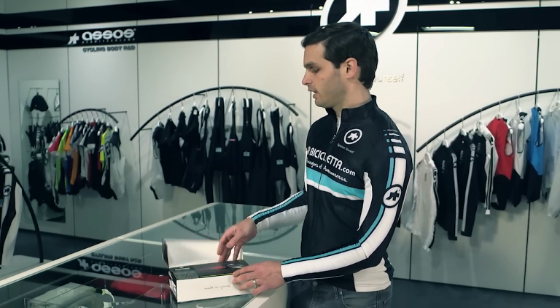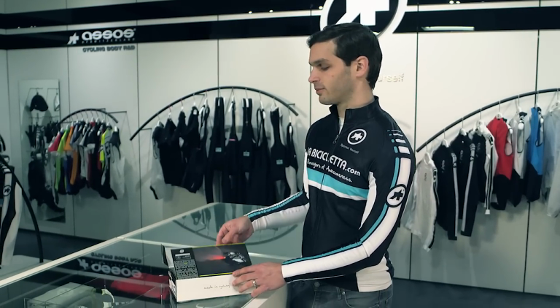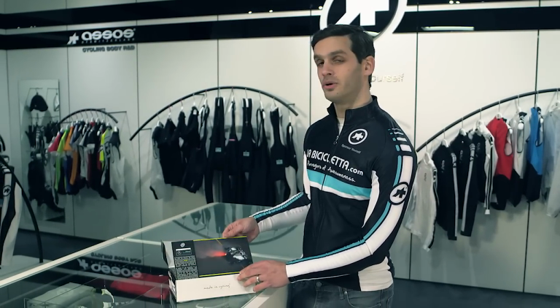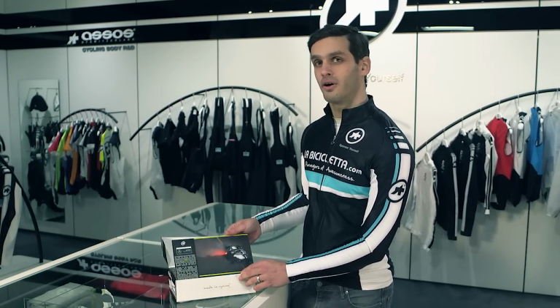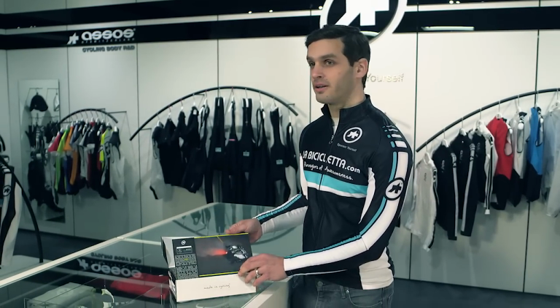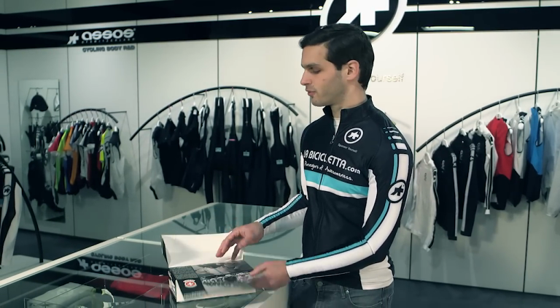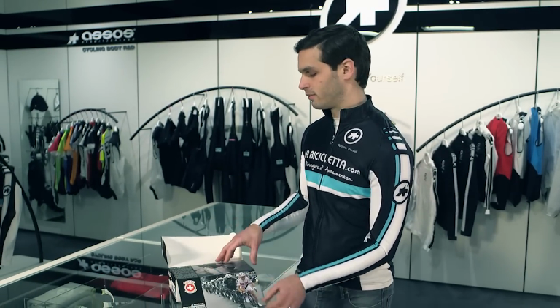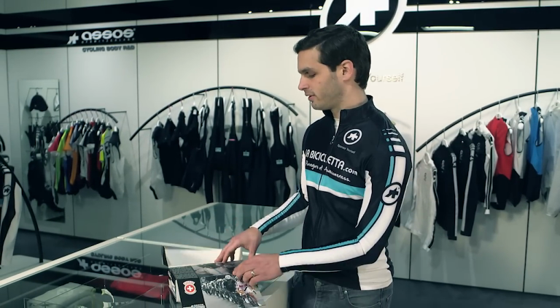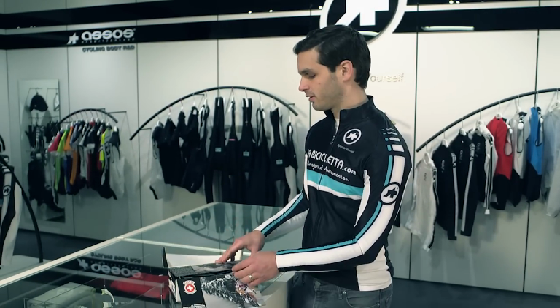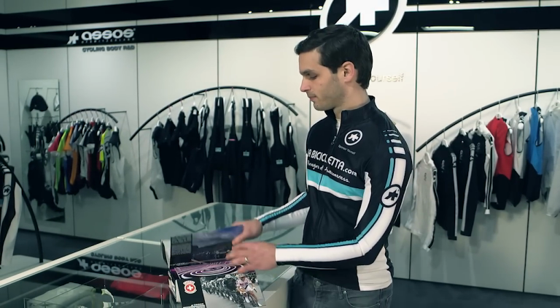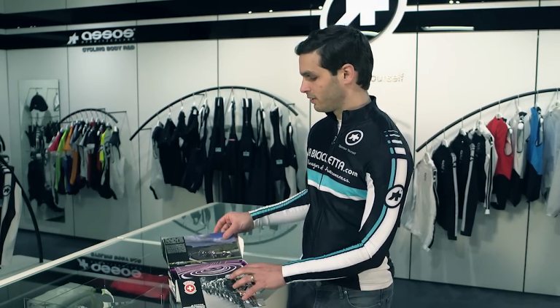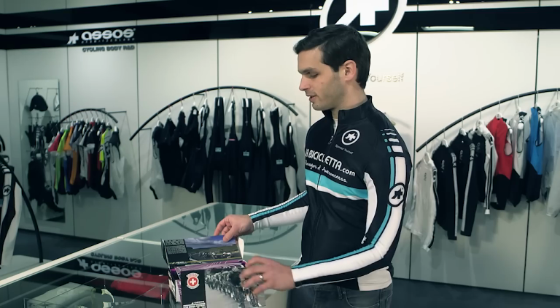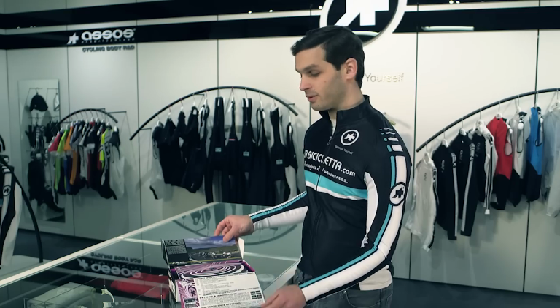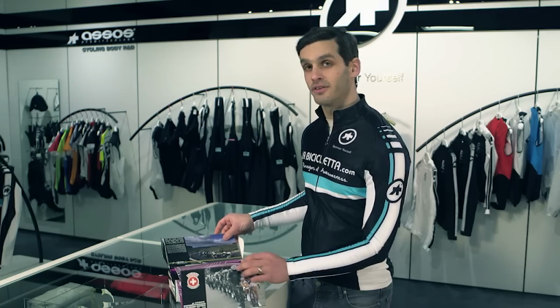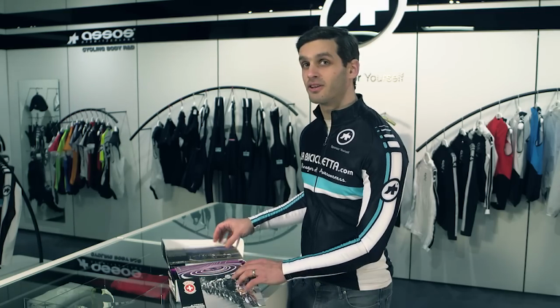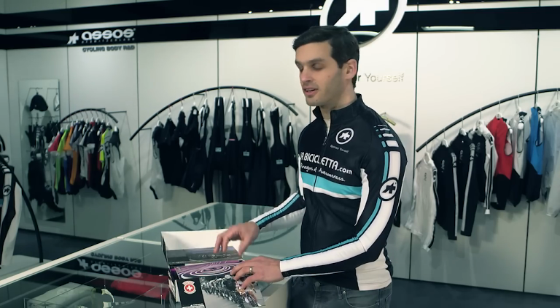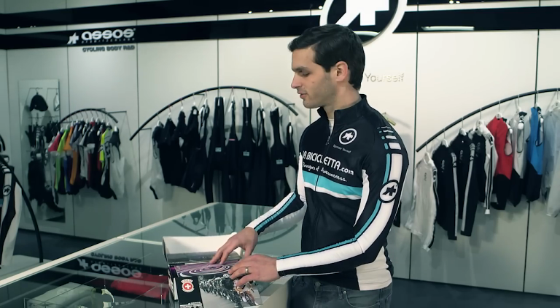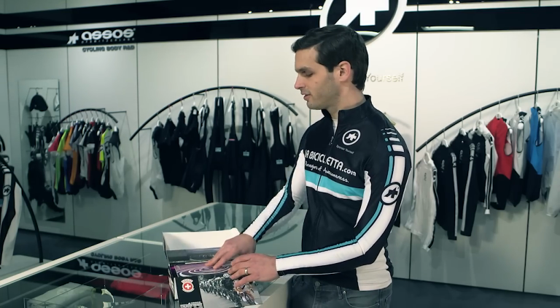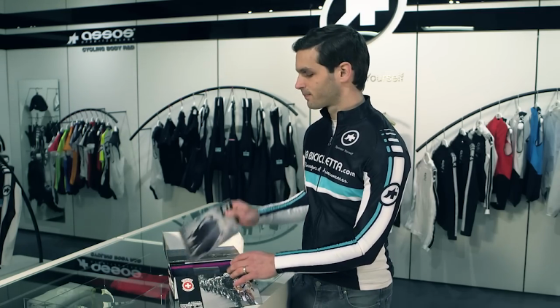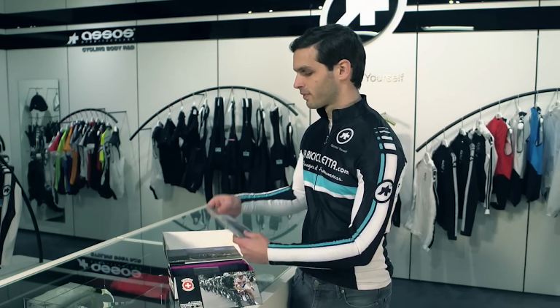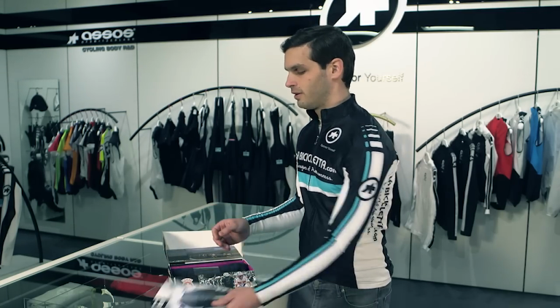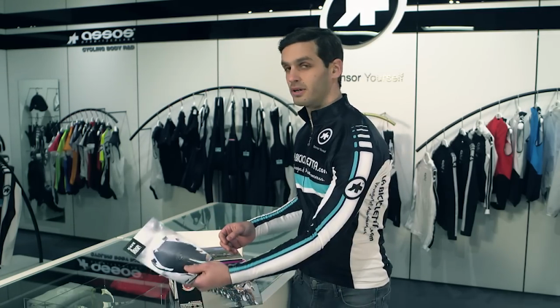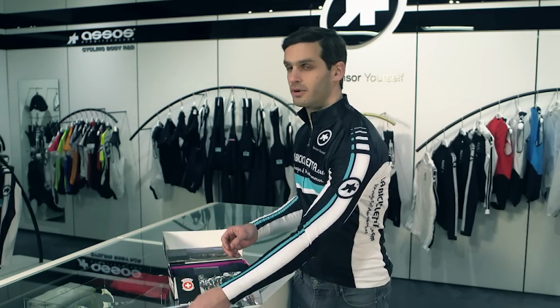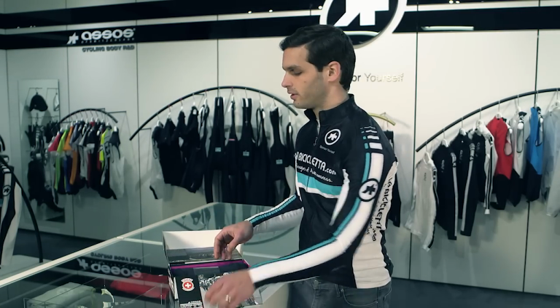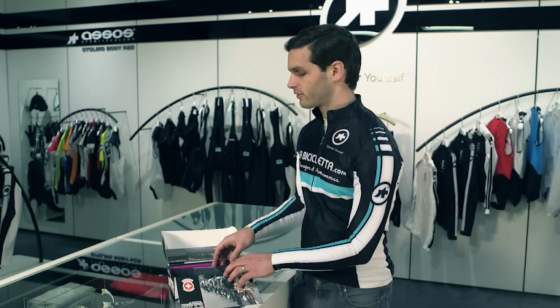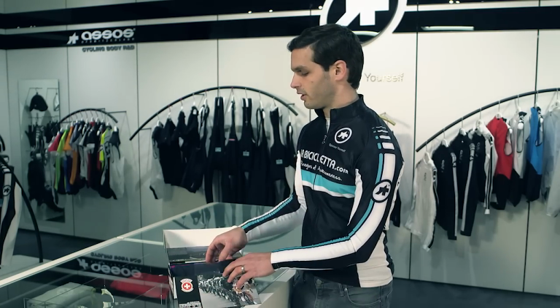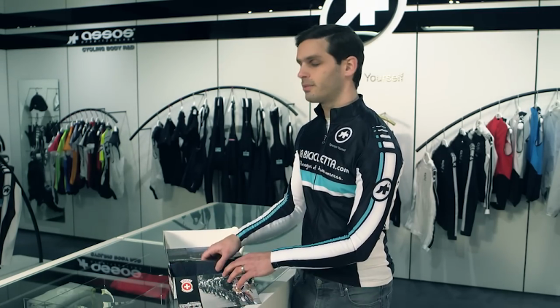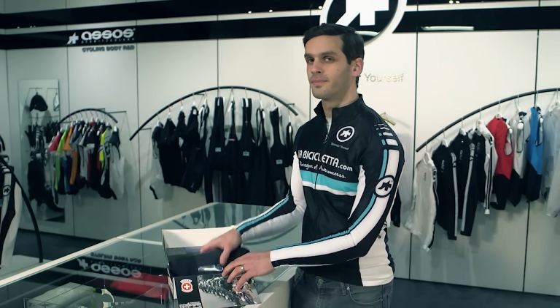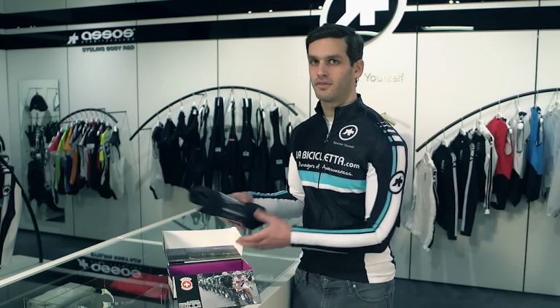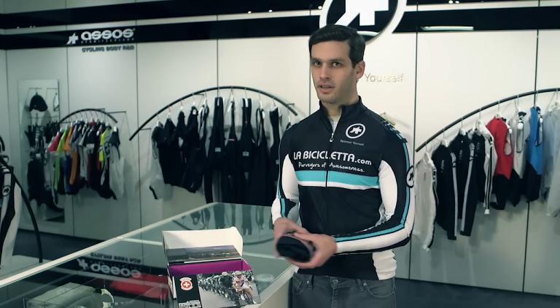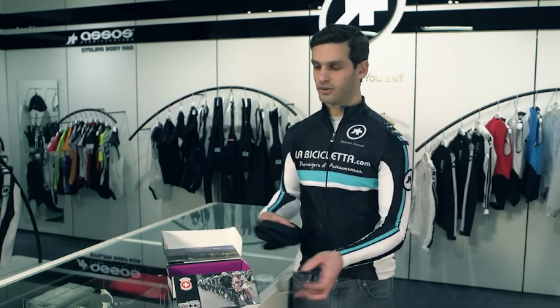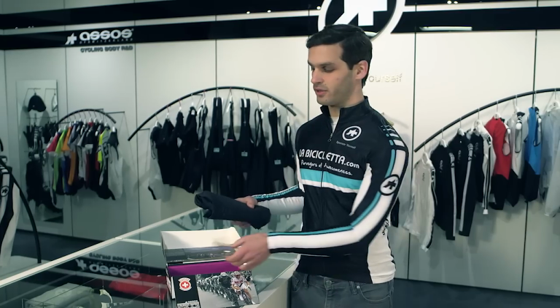We've got some cool co-branding with a Formula One team, some nice imagery and information to get you excited, a booklet with the rest of their lineup, and finally the shorts themselves.